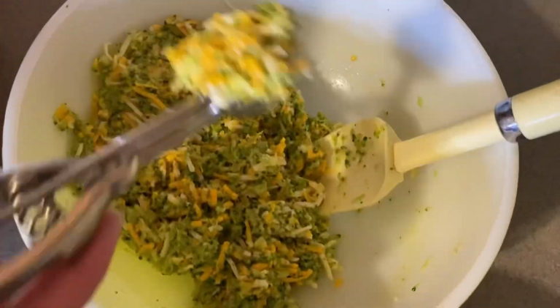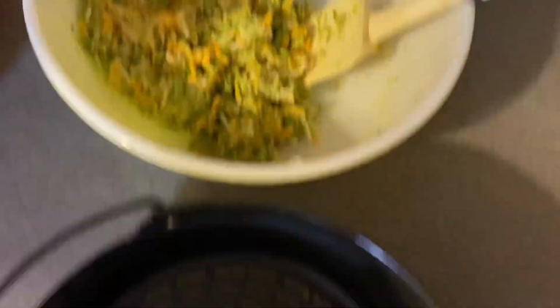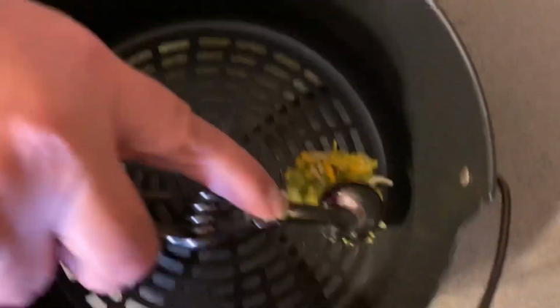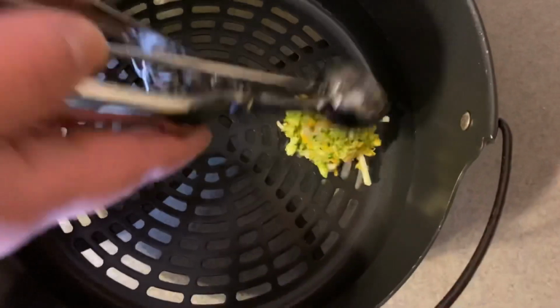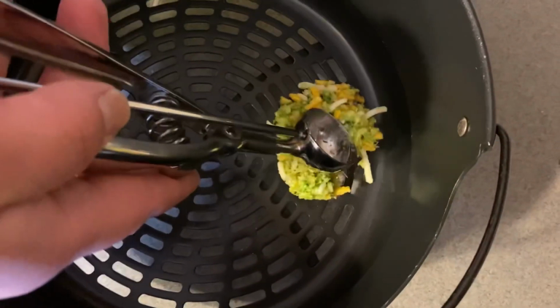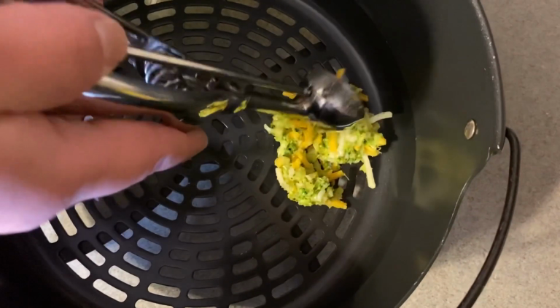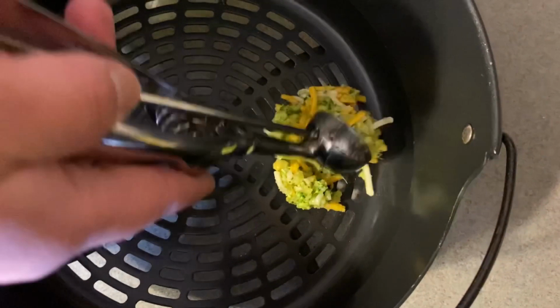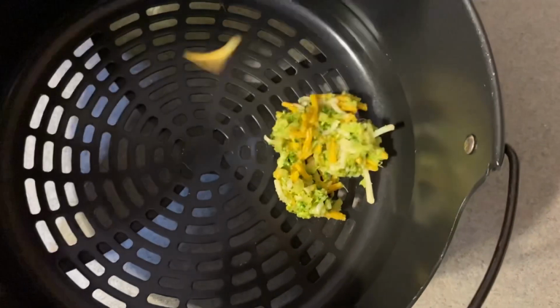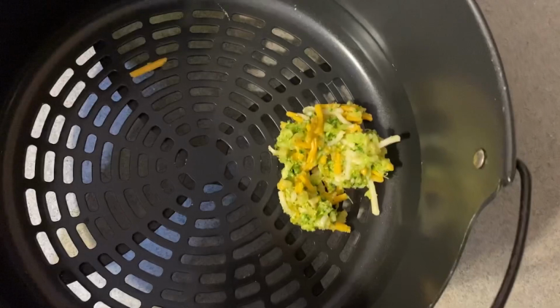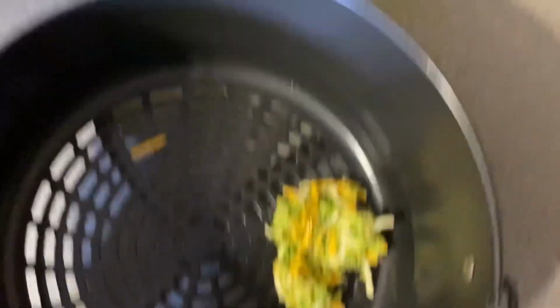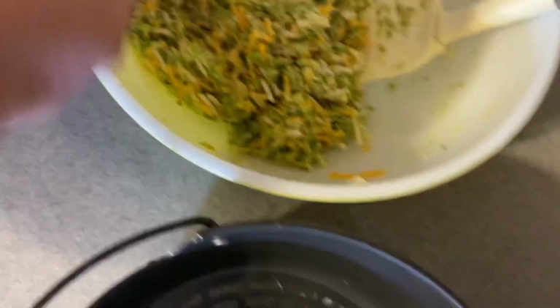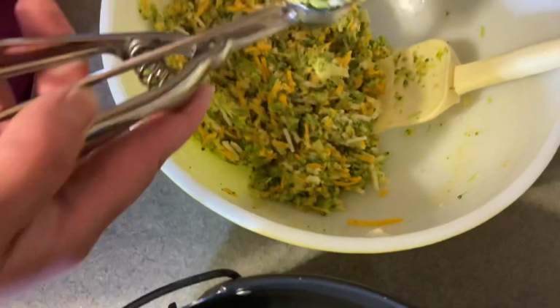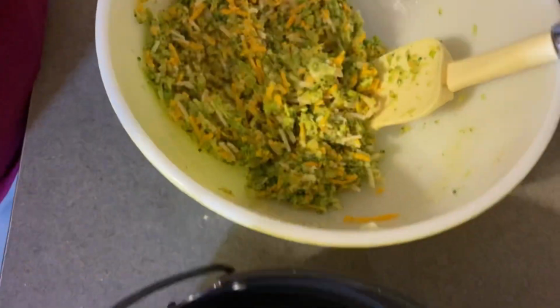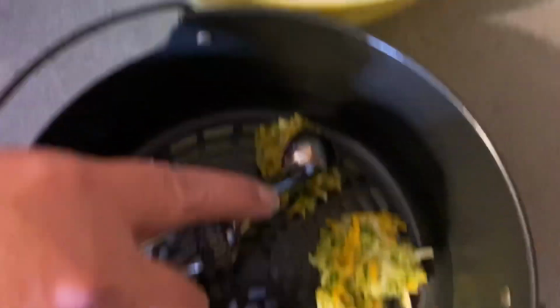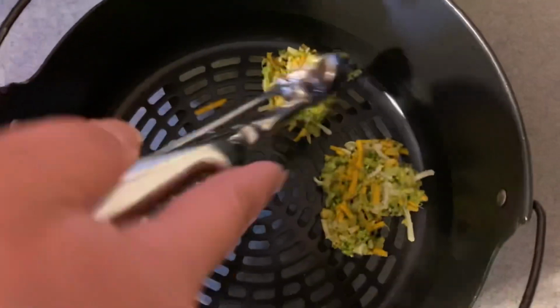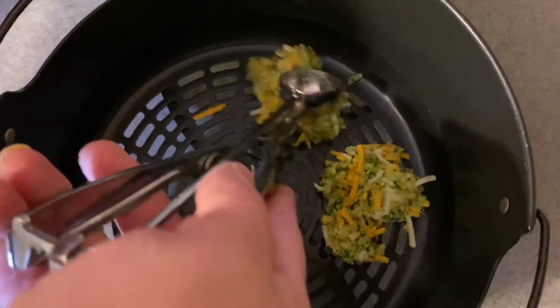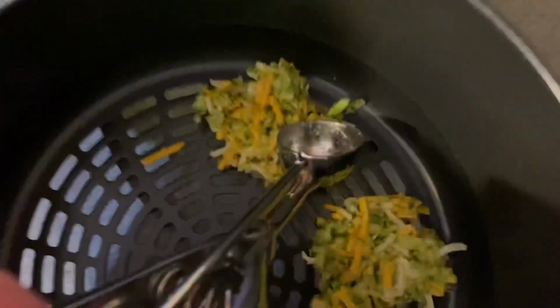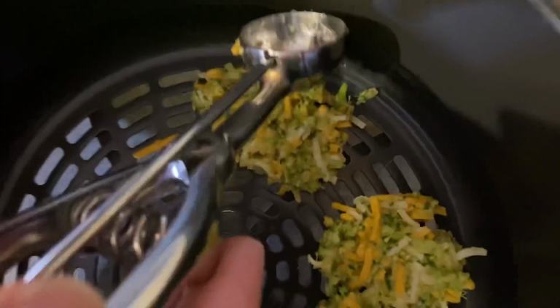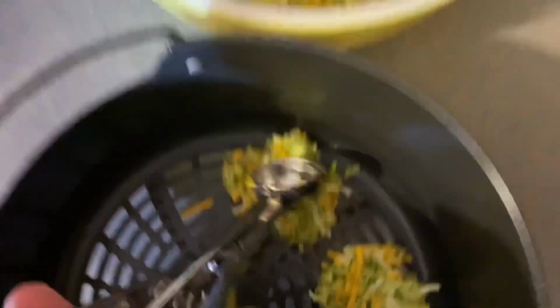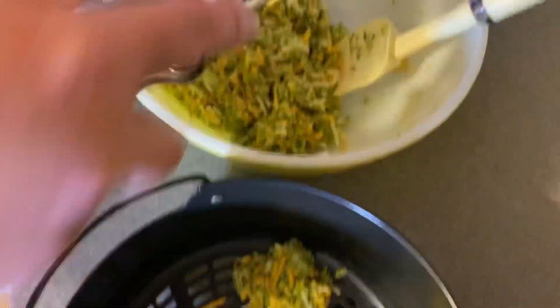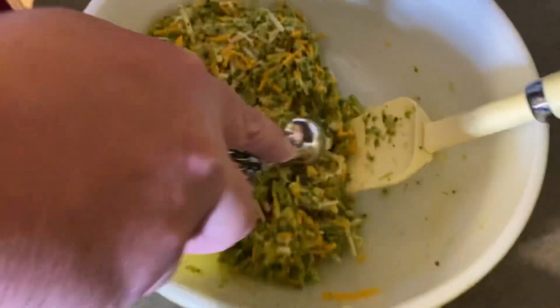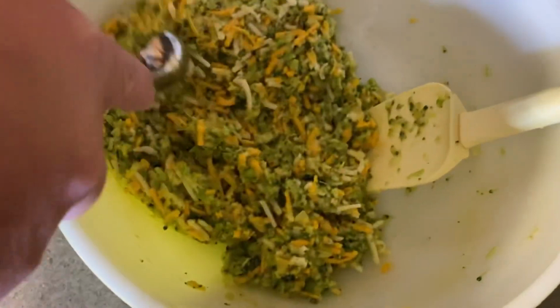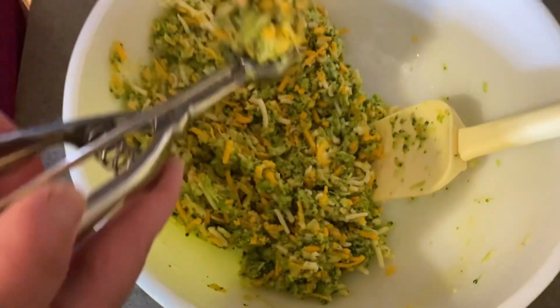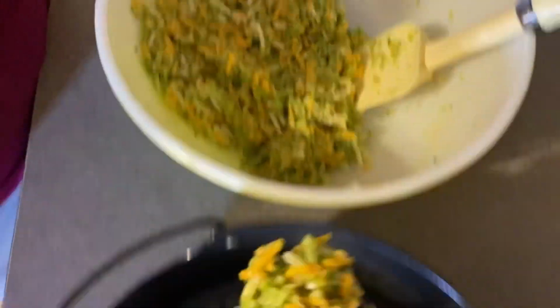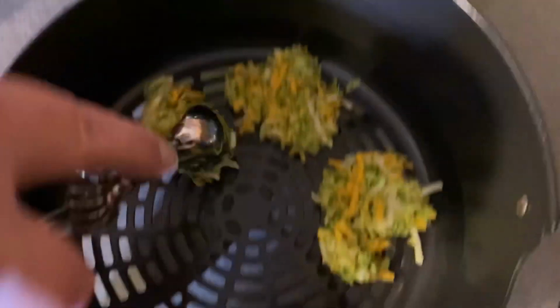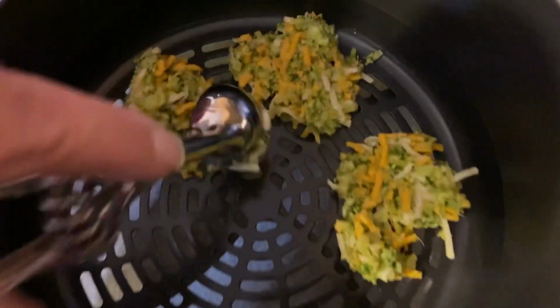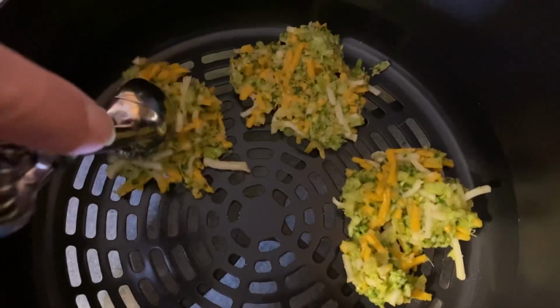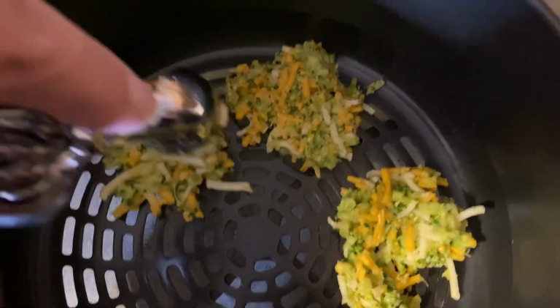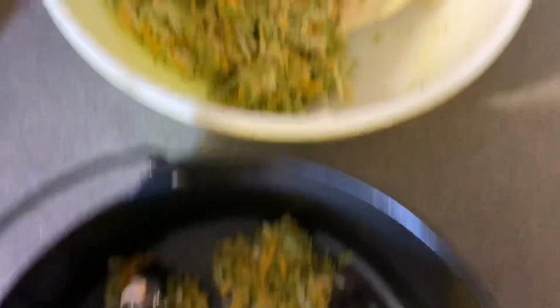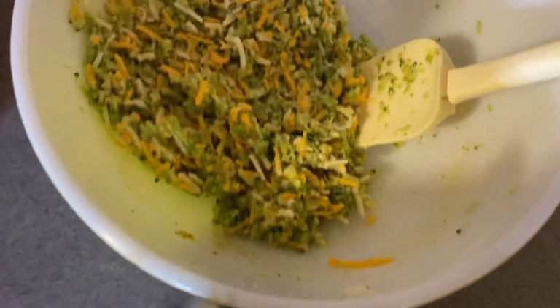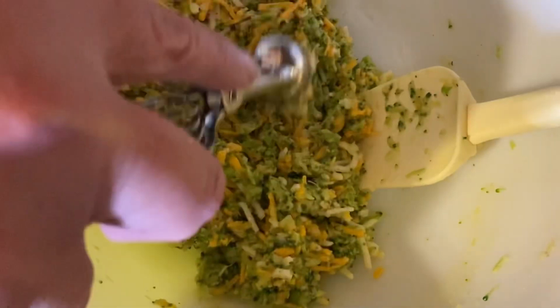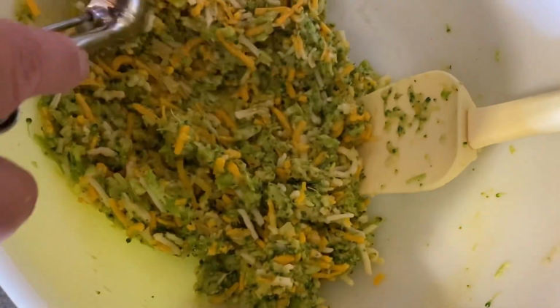Spoon and smash. Ooh, lovely technique. Spoon and smash. And spoon and smash. Oh, you're really good at this. And spoon. Easy.